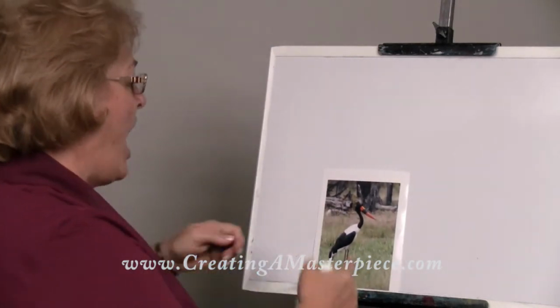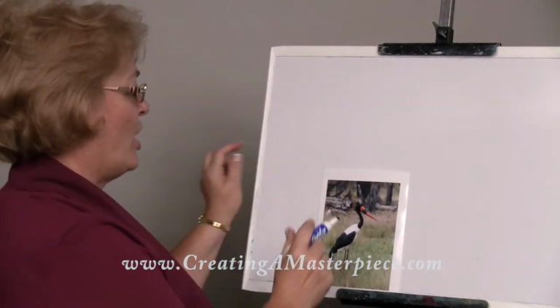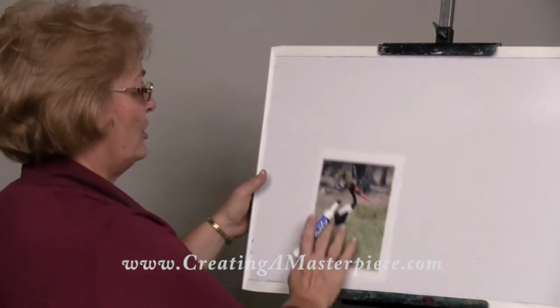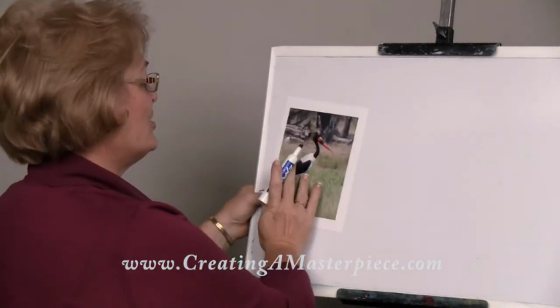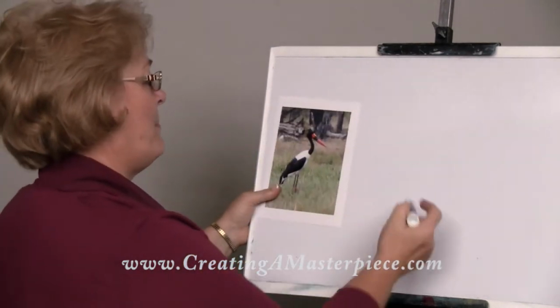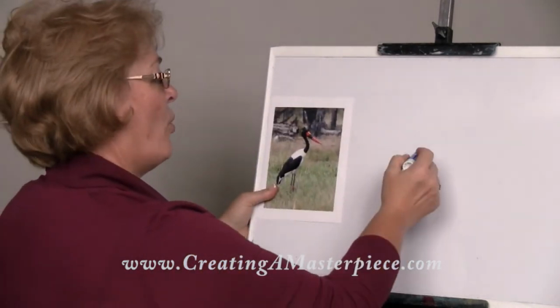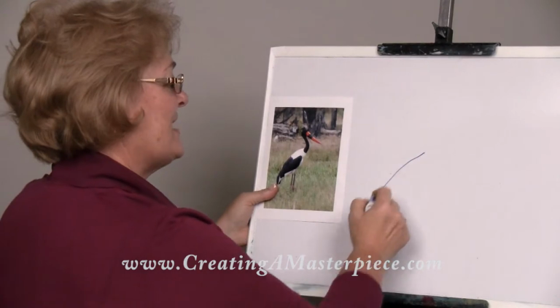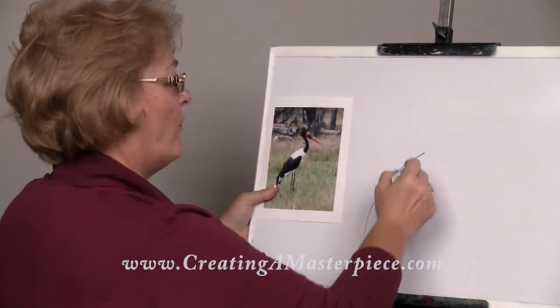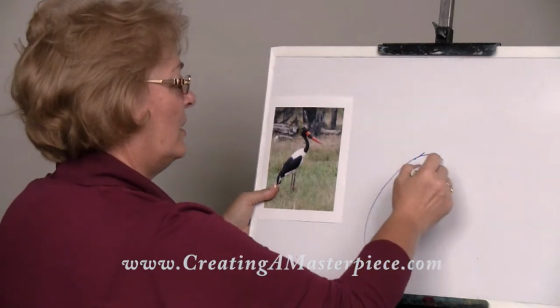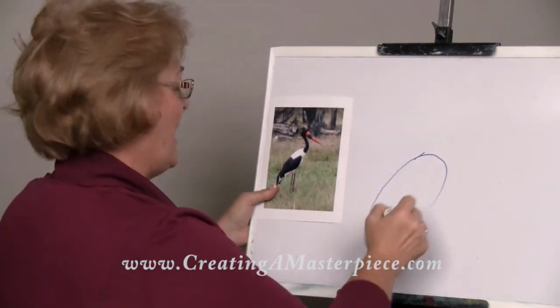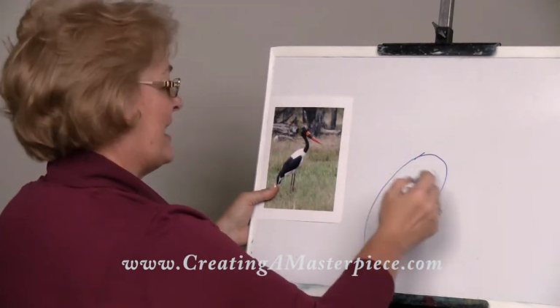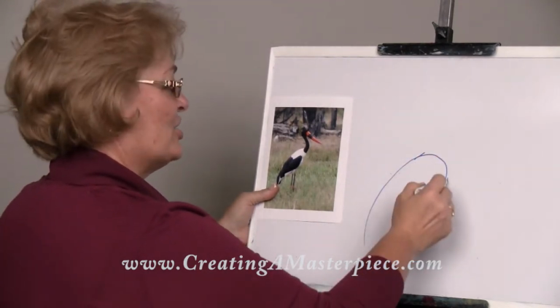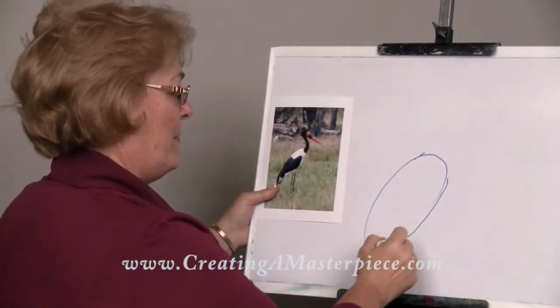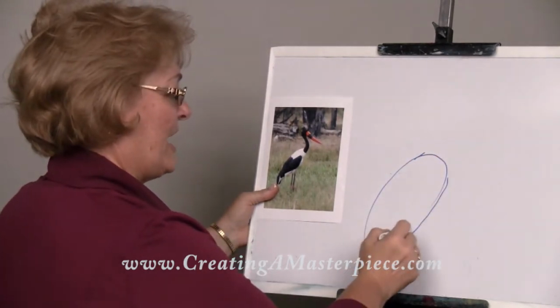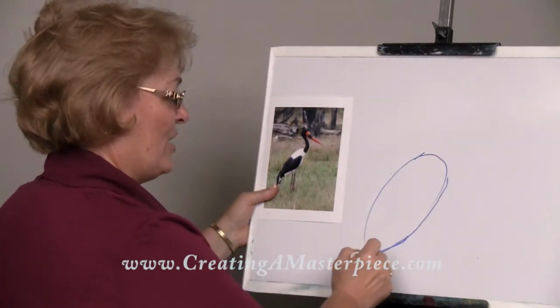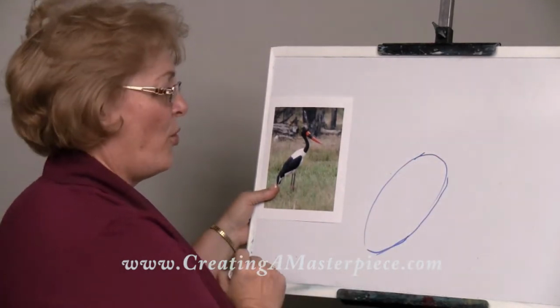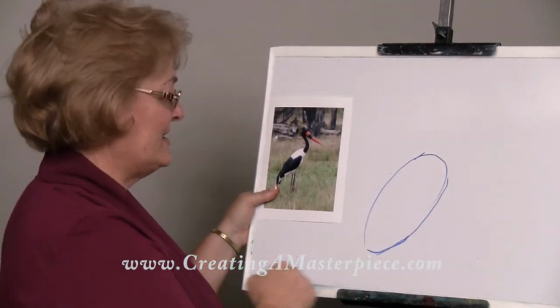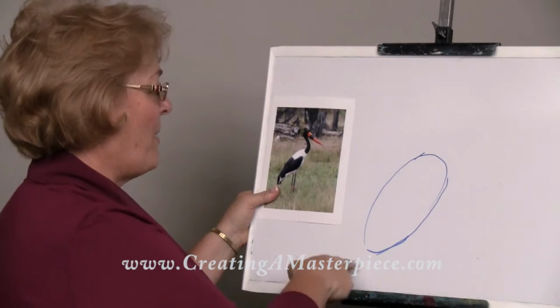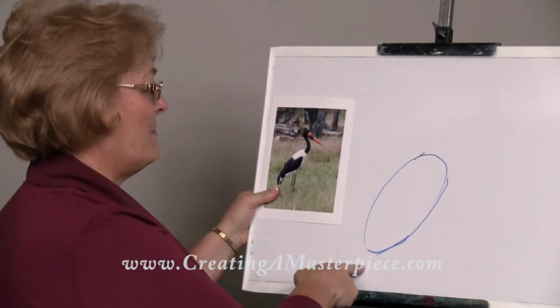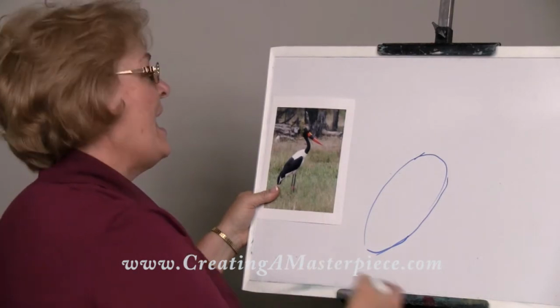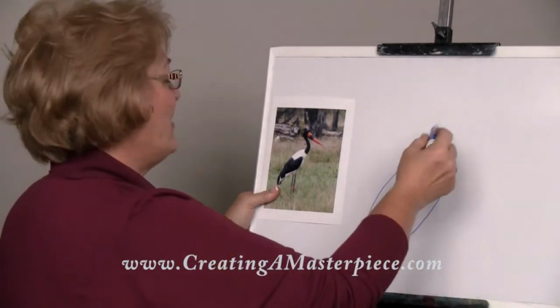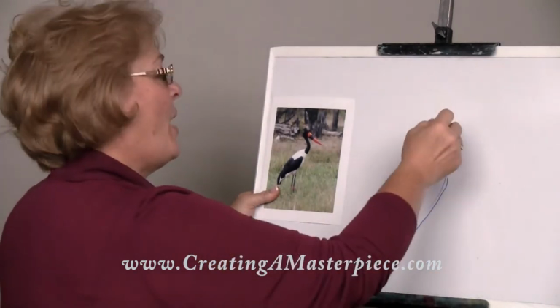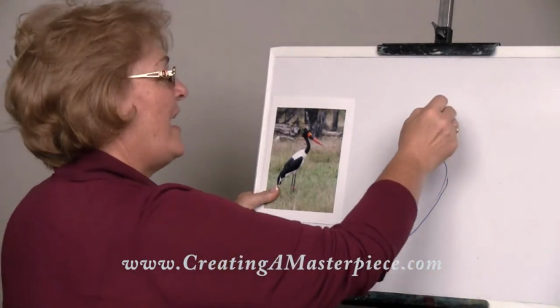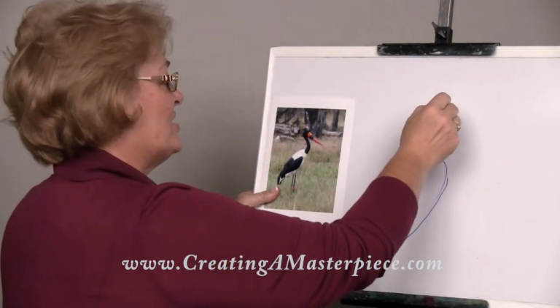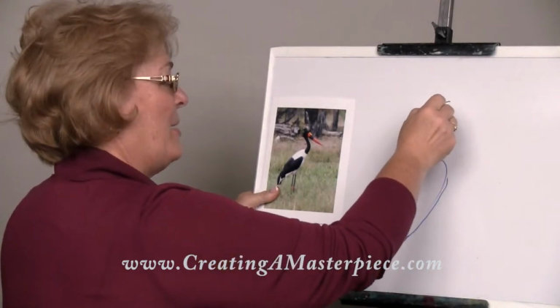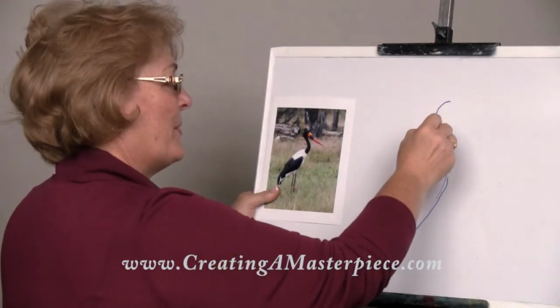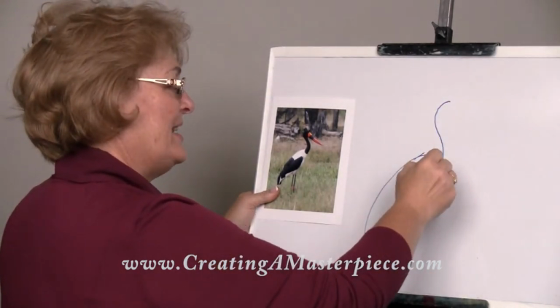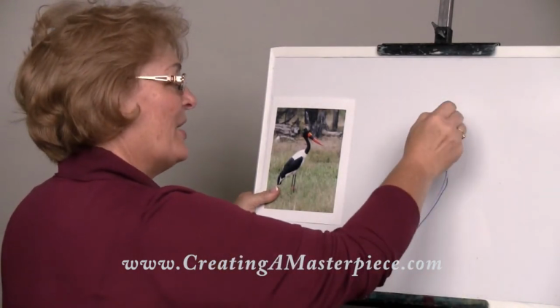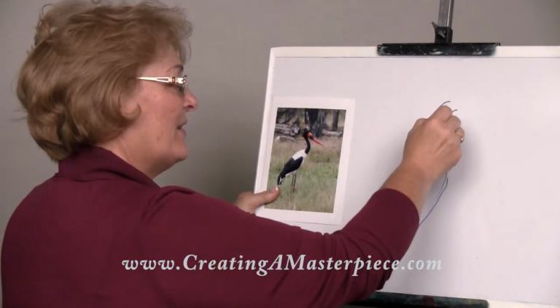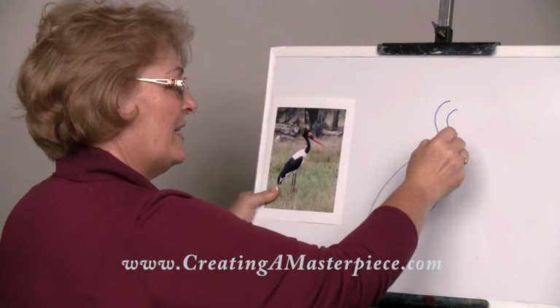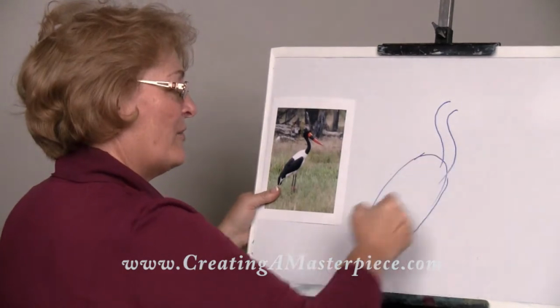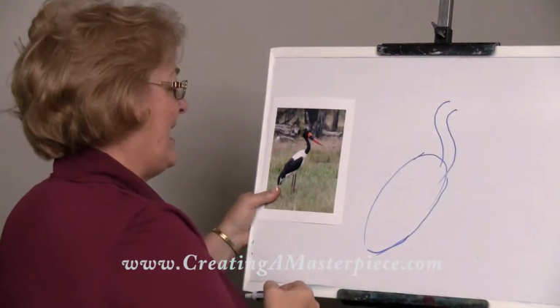I would start with the largest shape, which is that oval. It's like an egg shape — it kind of comes down to a point at the bottom. And then you have an S shape right in here for that neck.